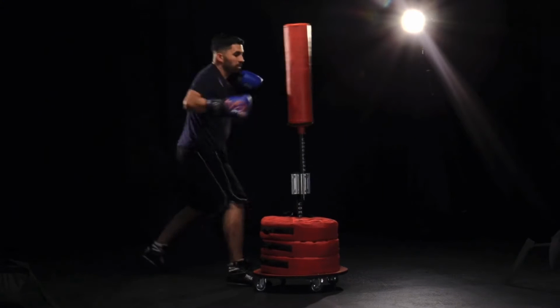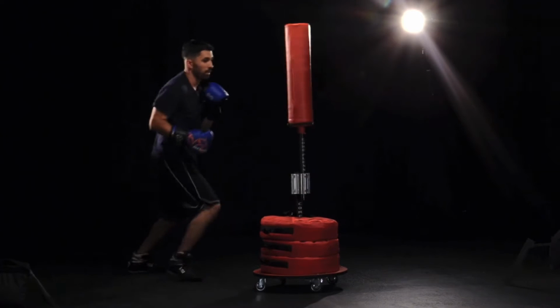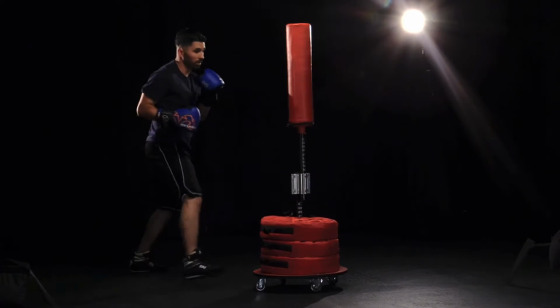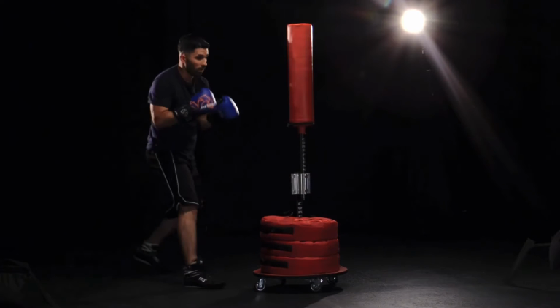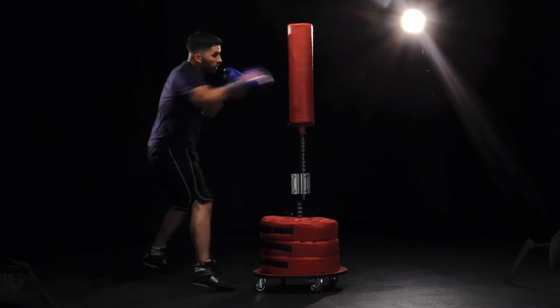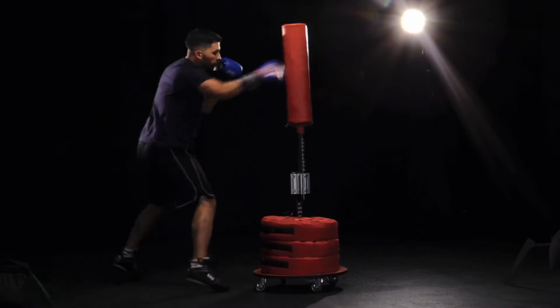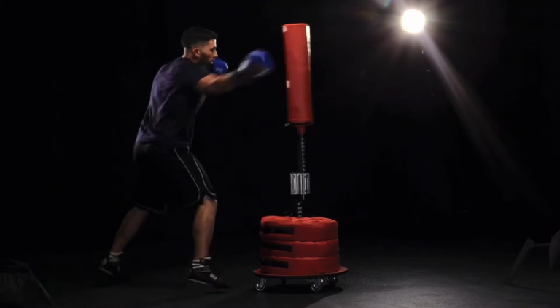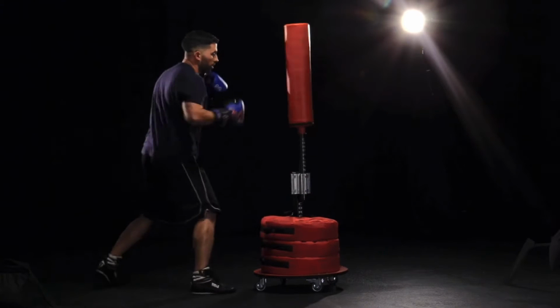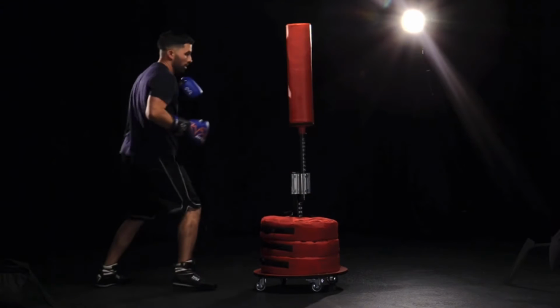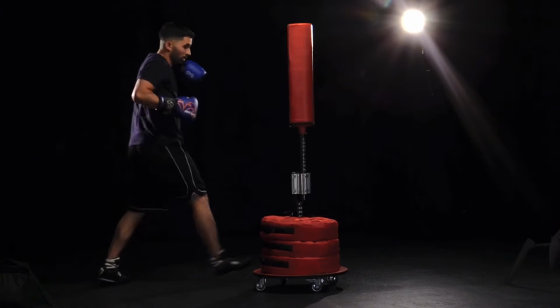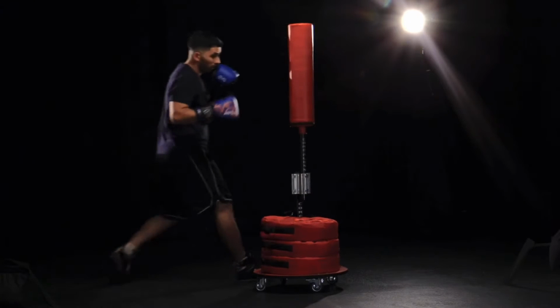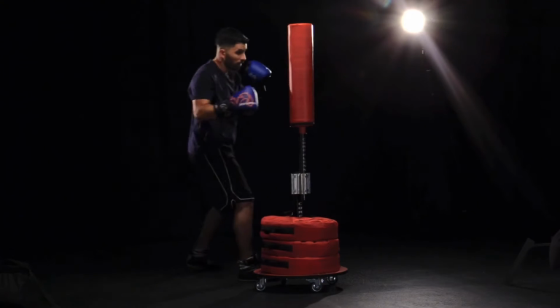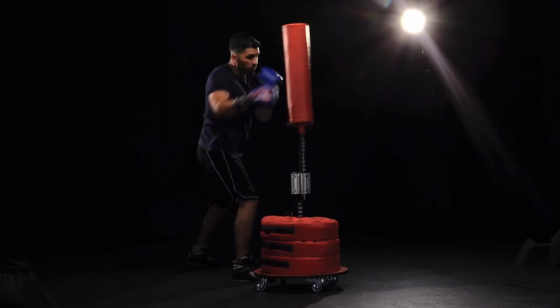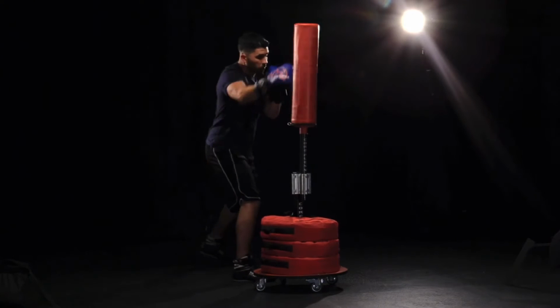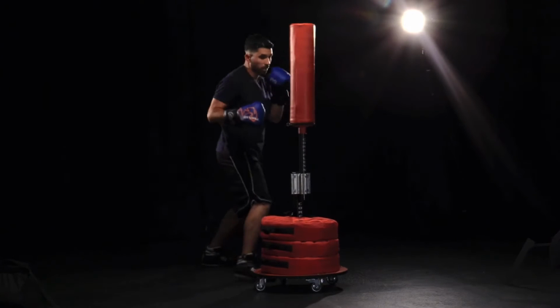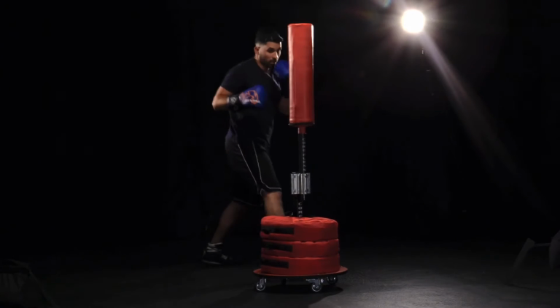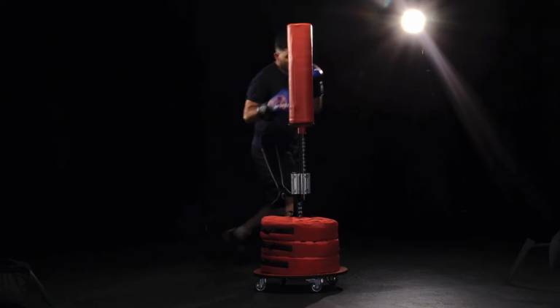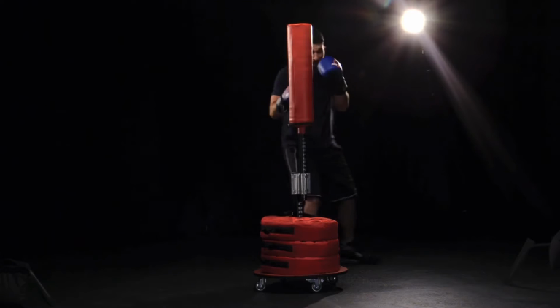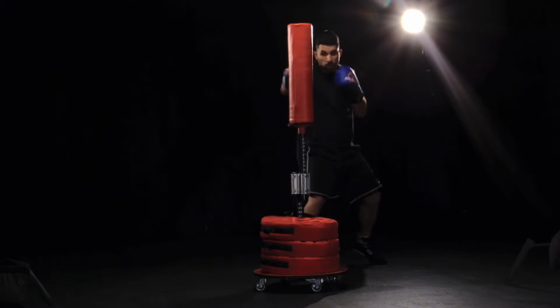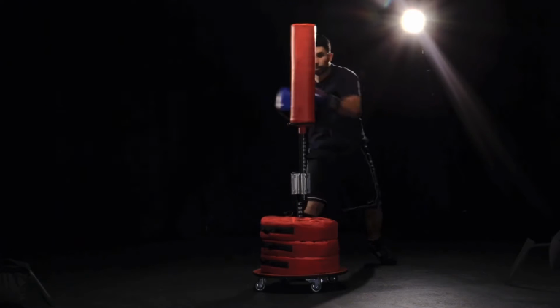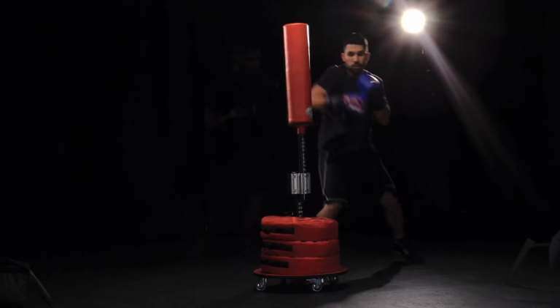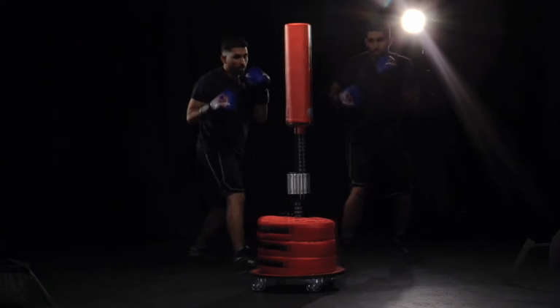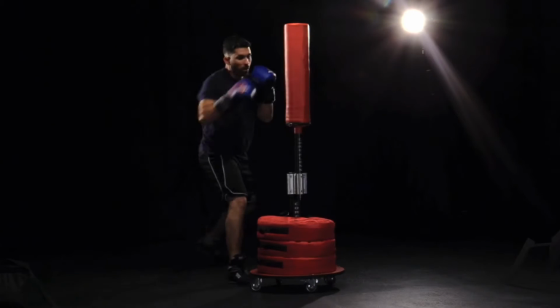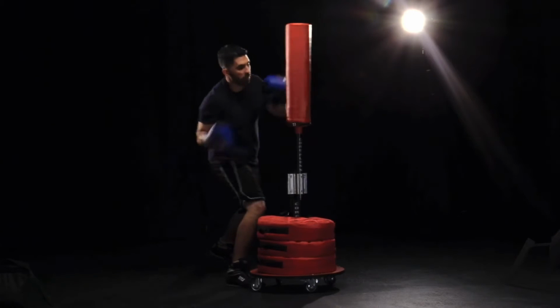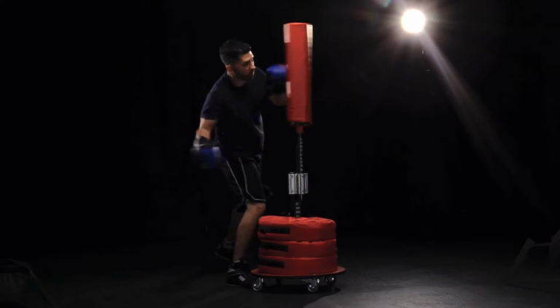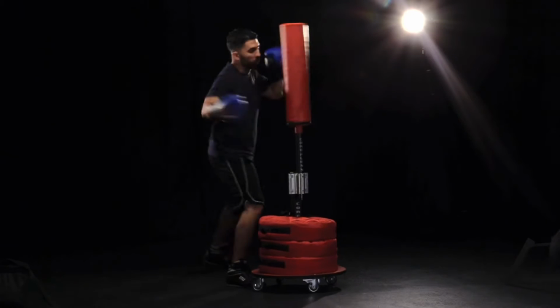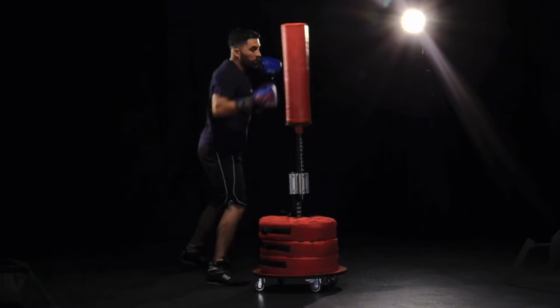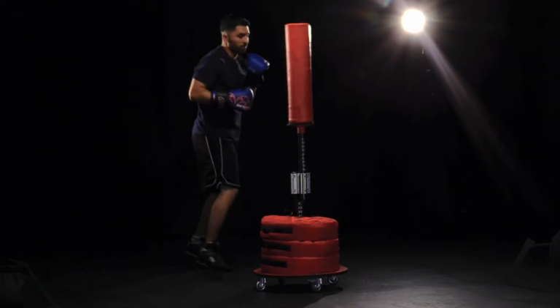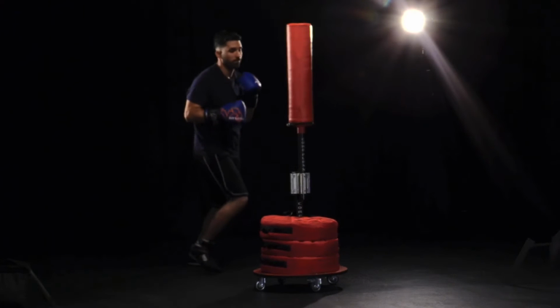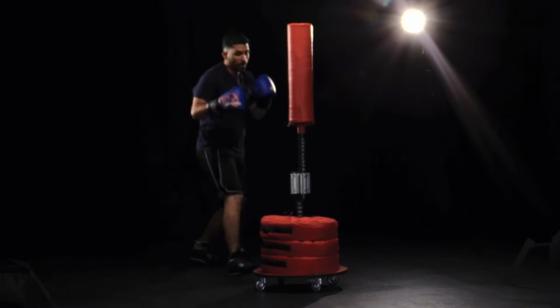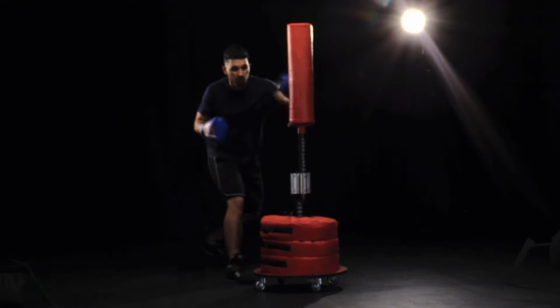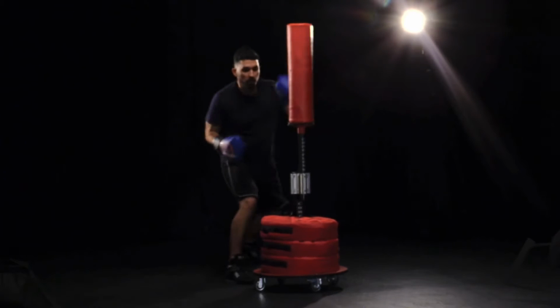Use straight punches with added balance and footwork. Hooks, body shots, and uppercuts.